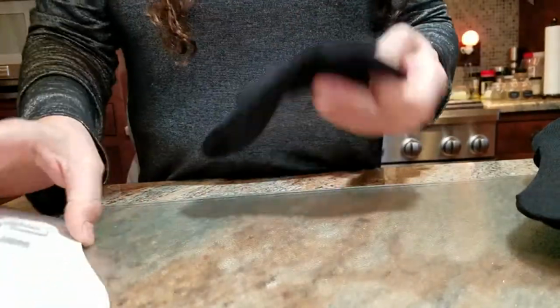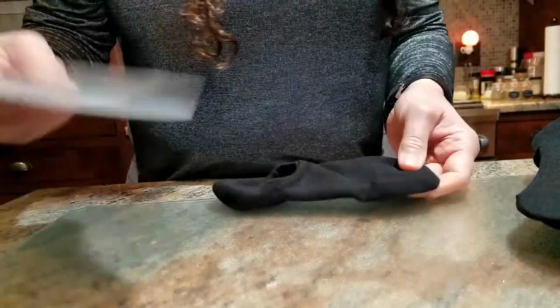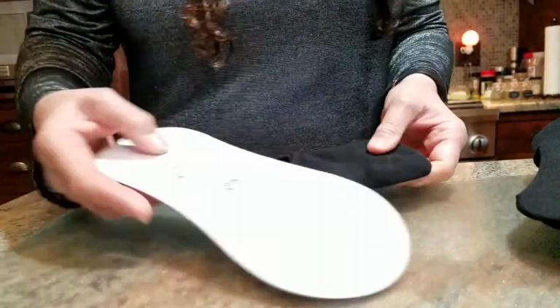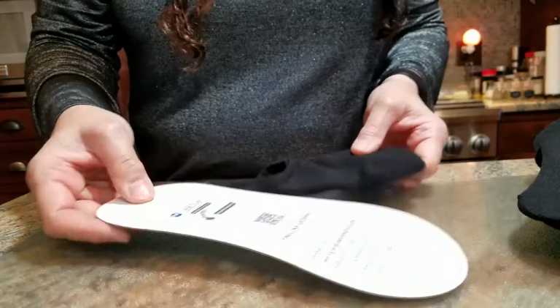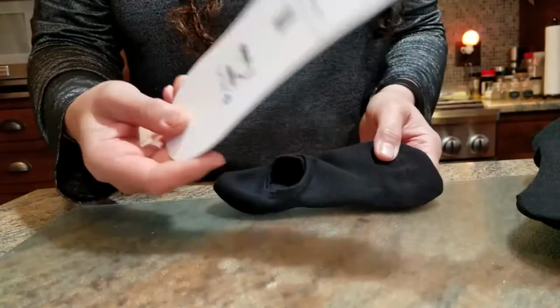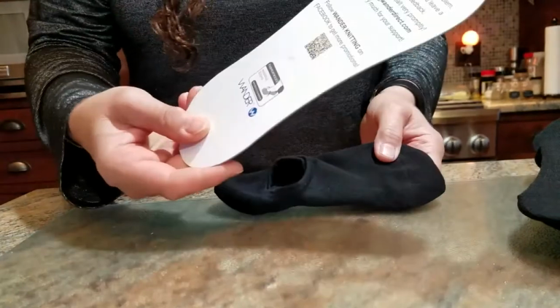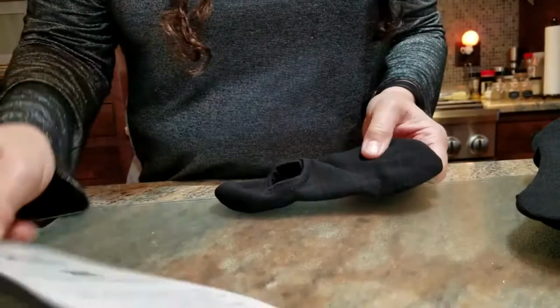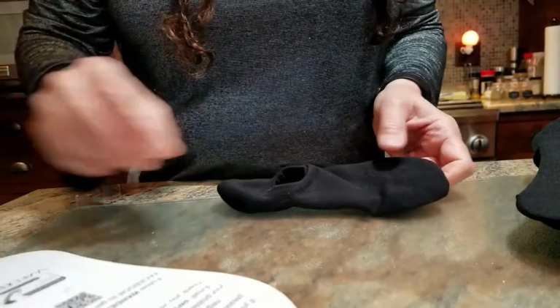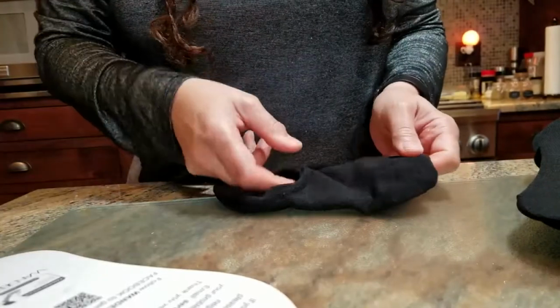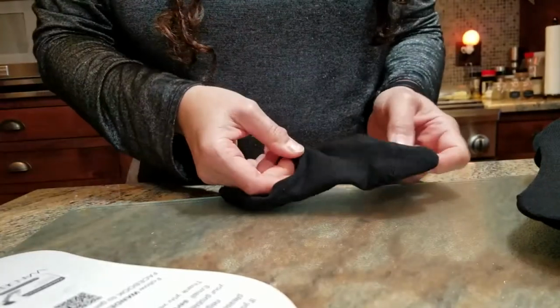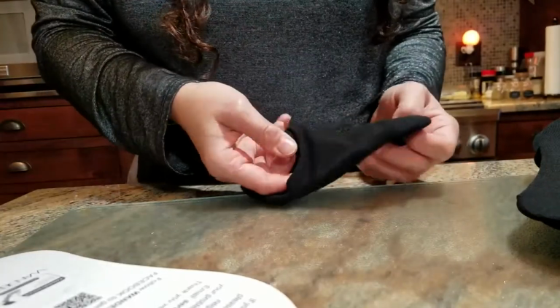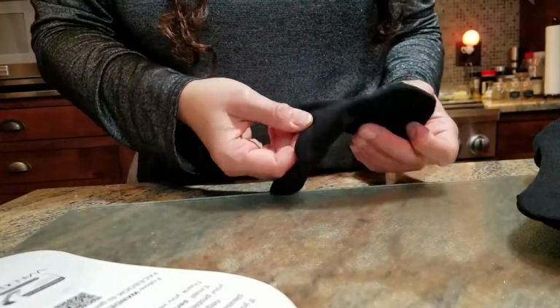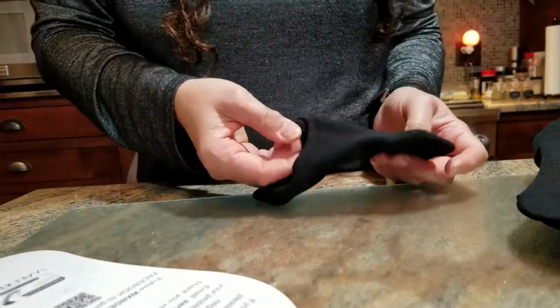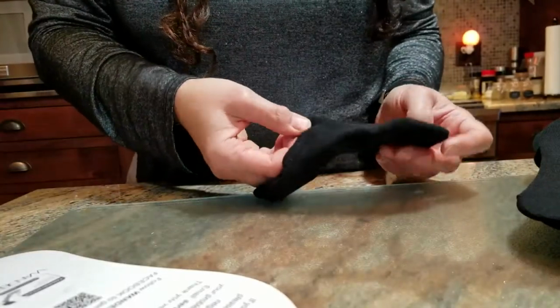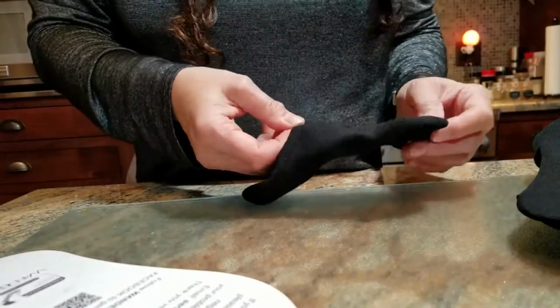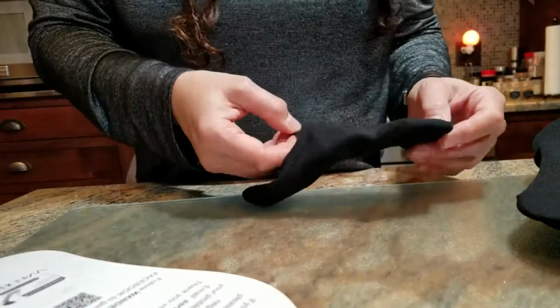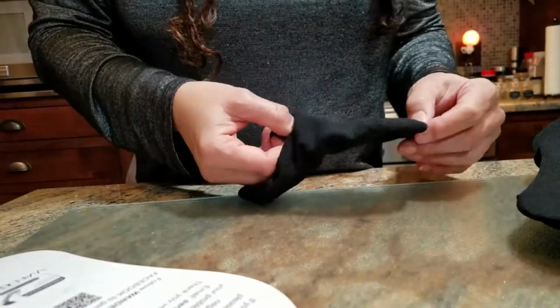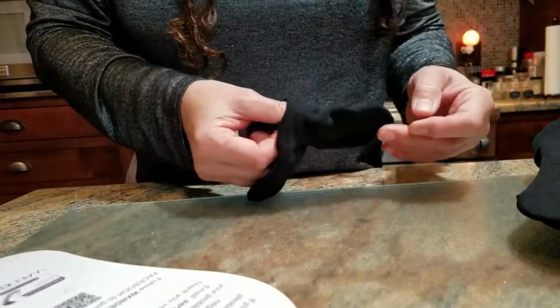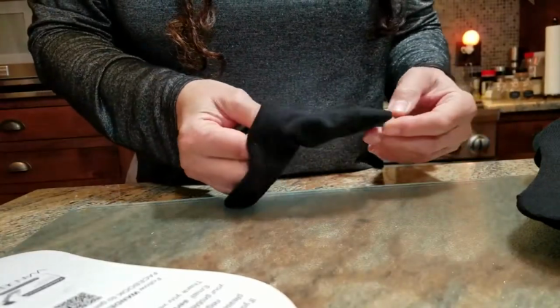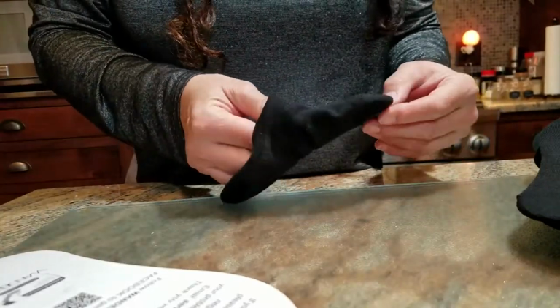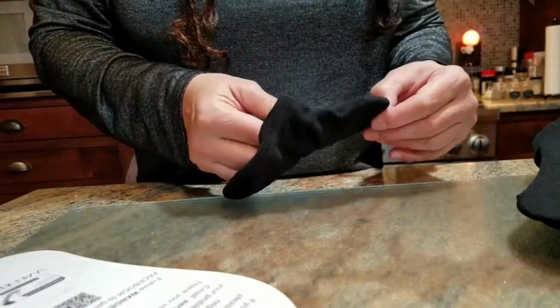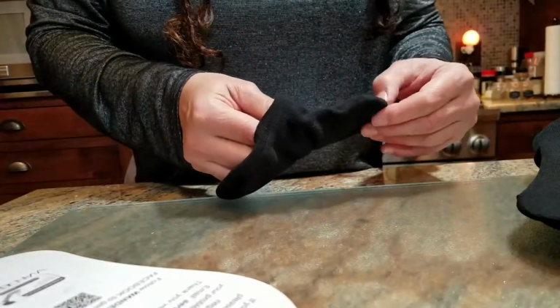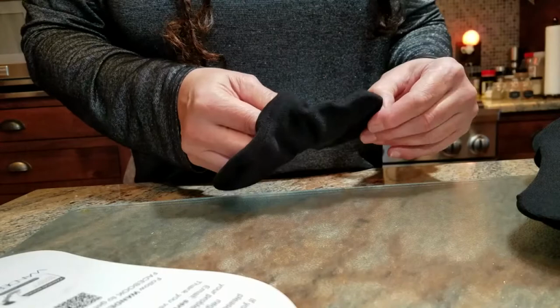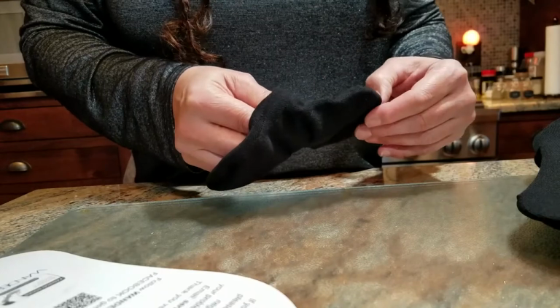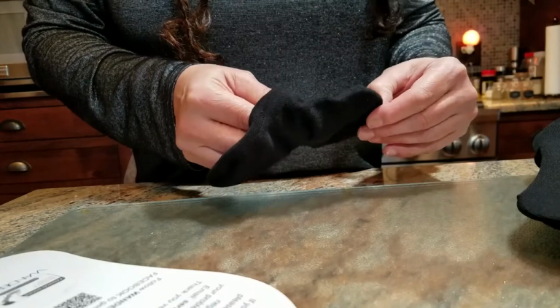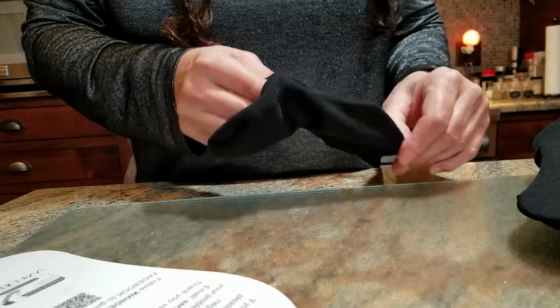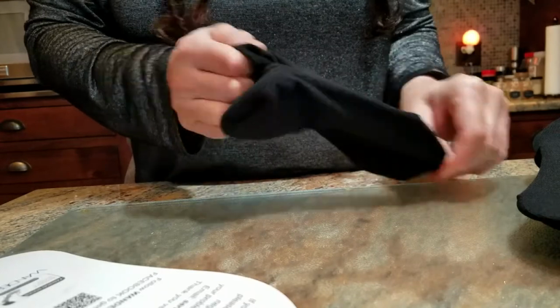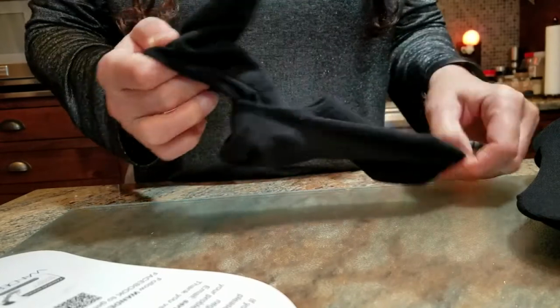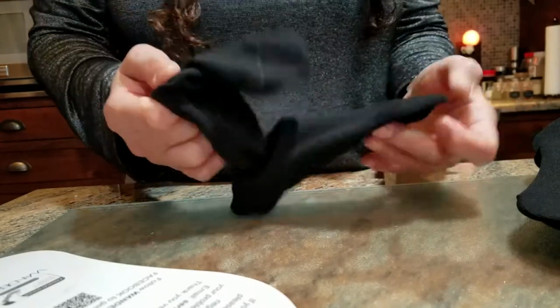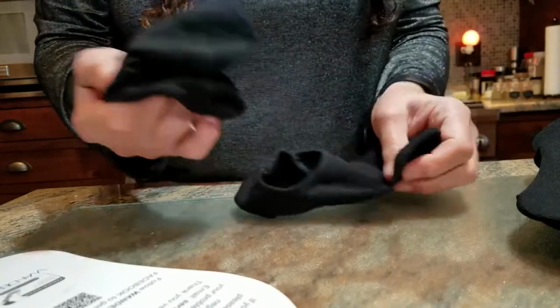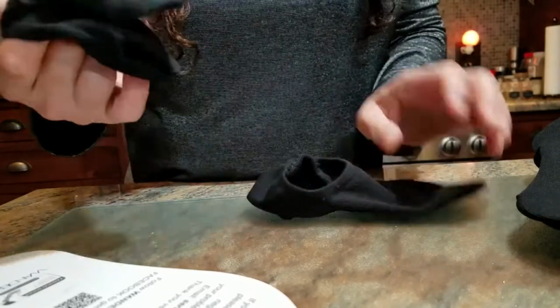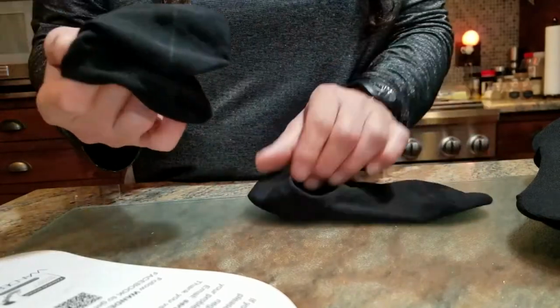Each pair of socks comes on a cardboard insert — they're tucked inside each other, so you've got a pair on each cardboard piece.